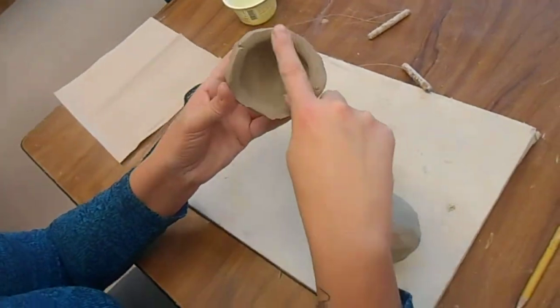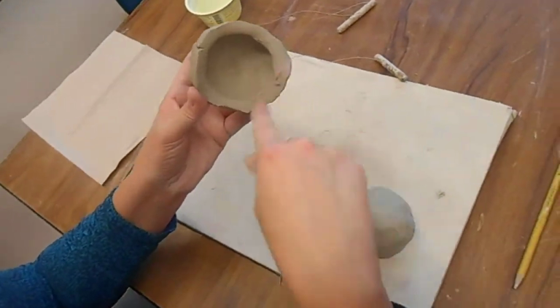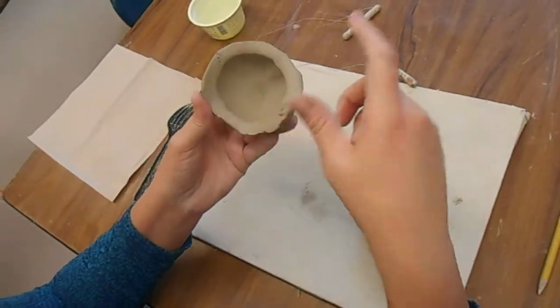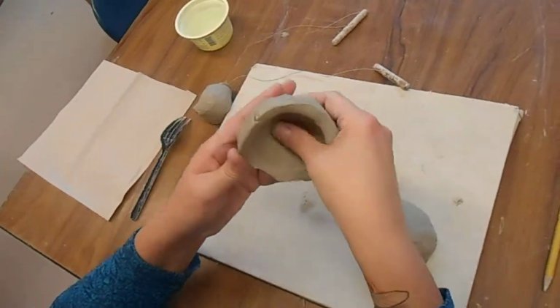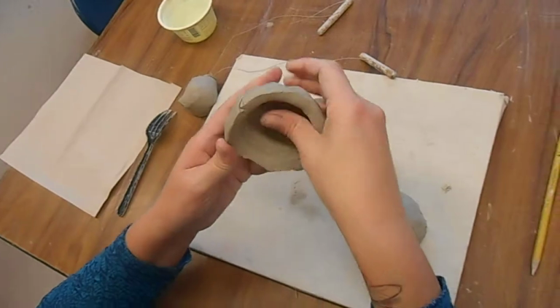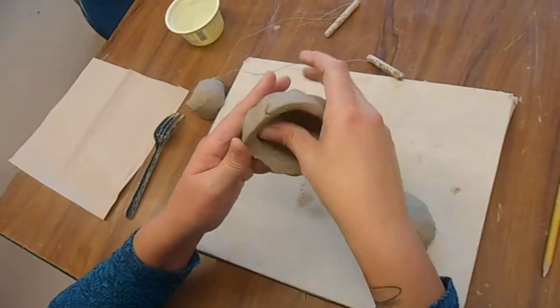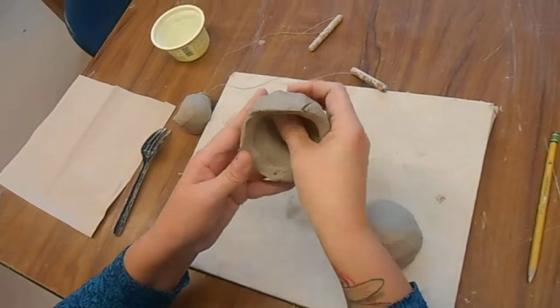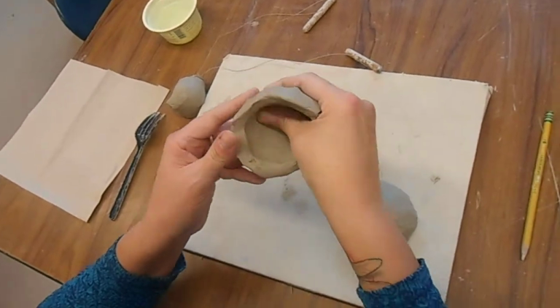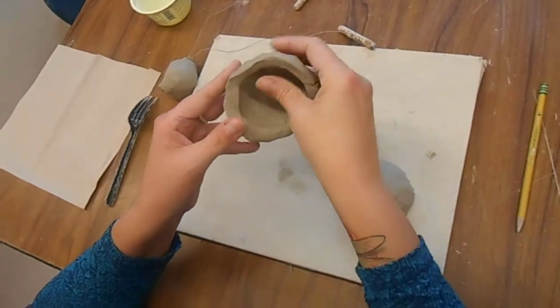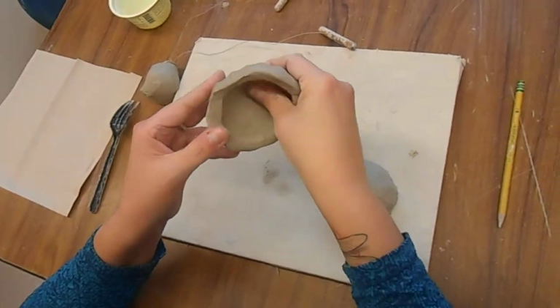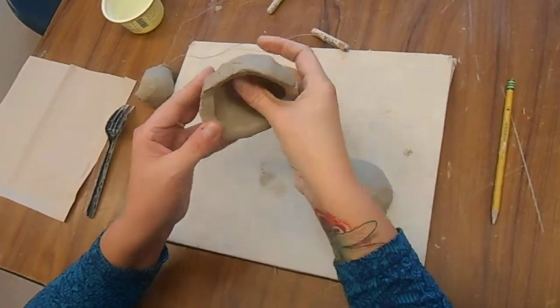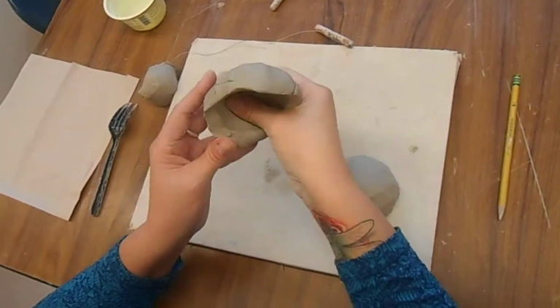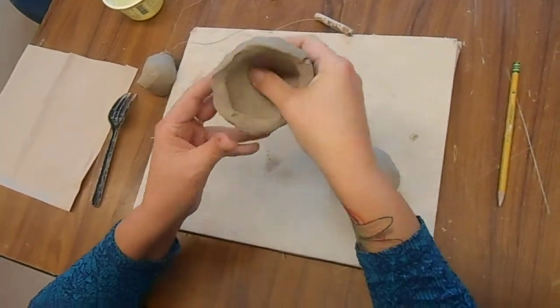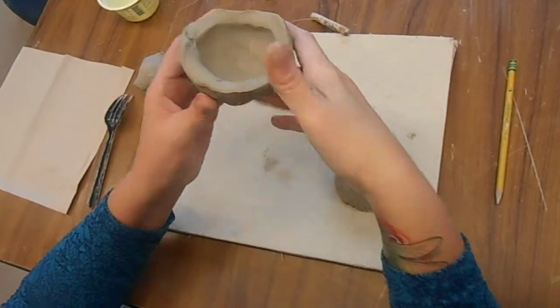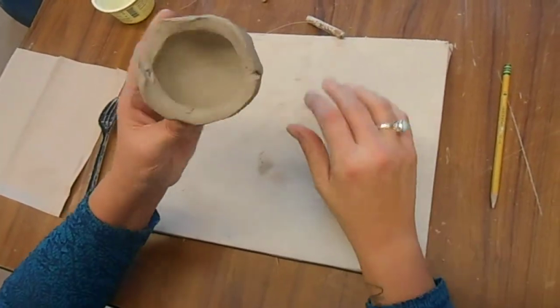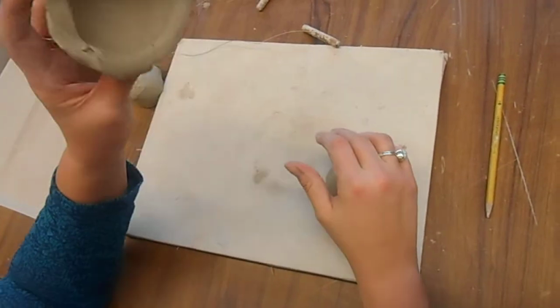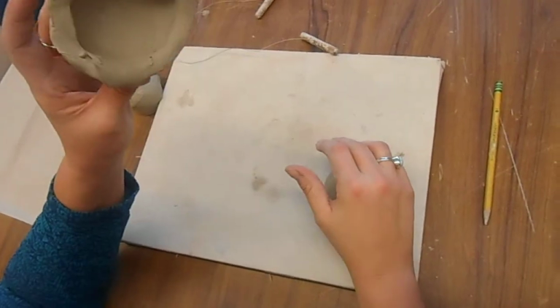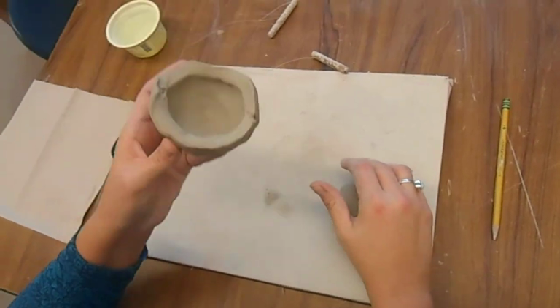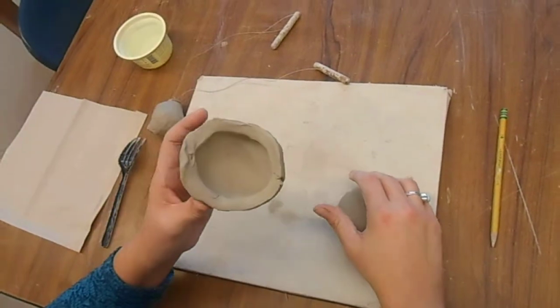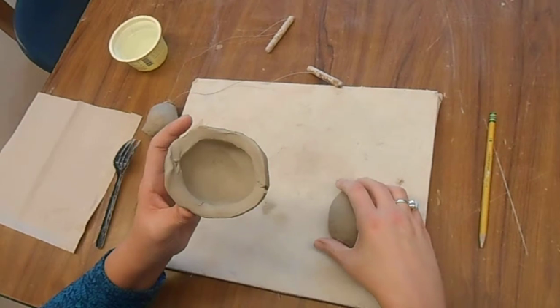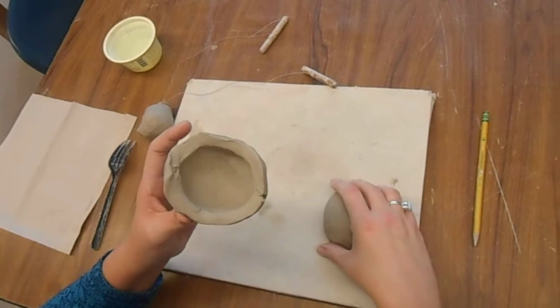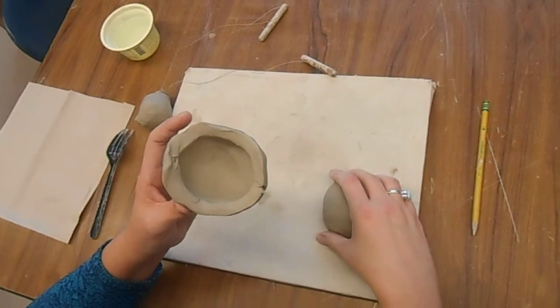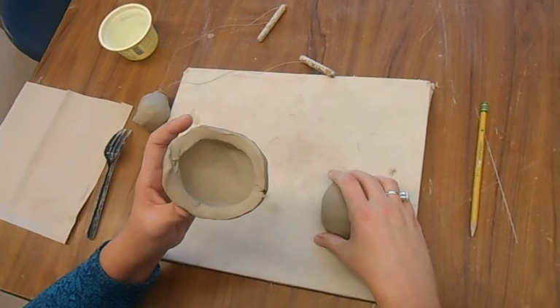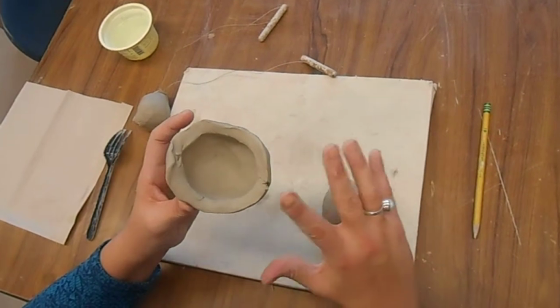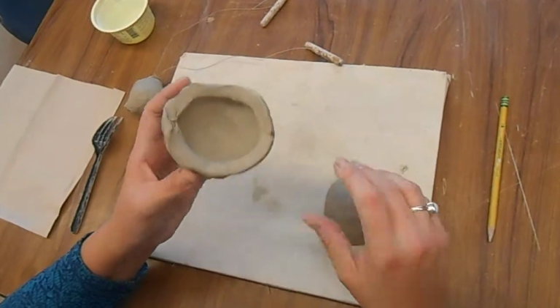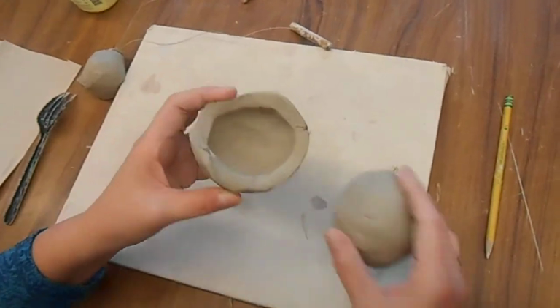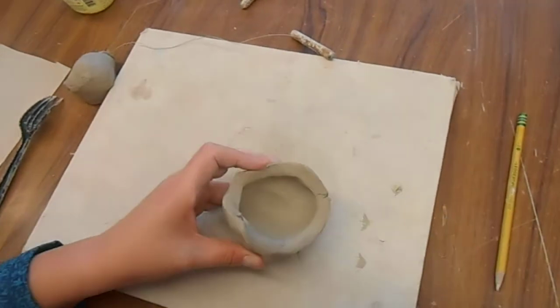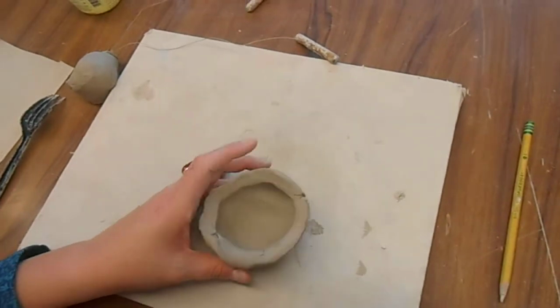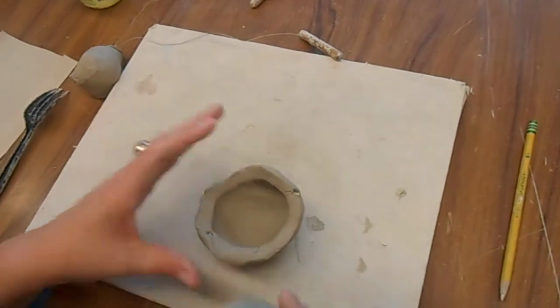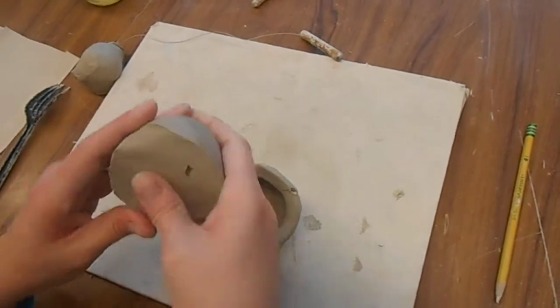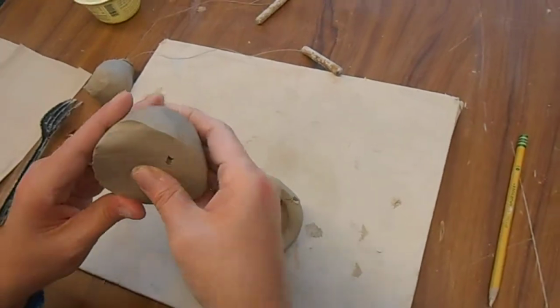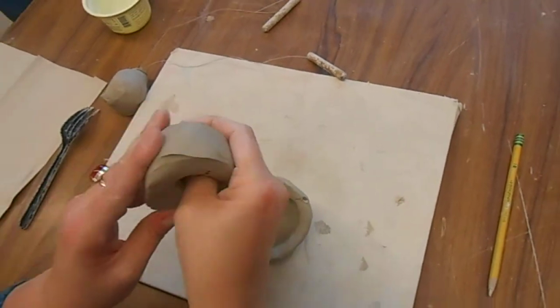The walls are the sides. This is the lip. The bottom, called the floor, also needs to be pinched. So when you're finished, this is what it should look like — something like this. Then you're going to do the other half.